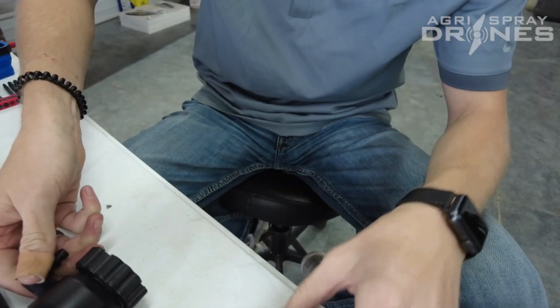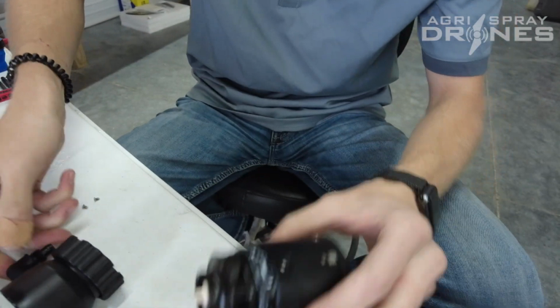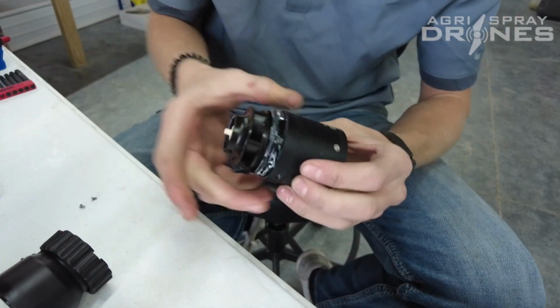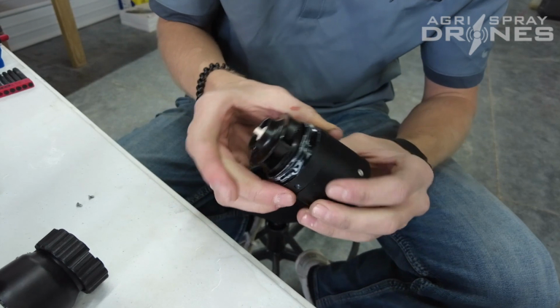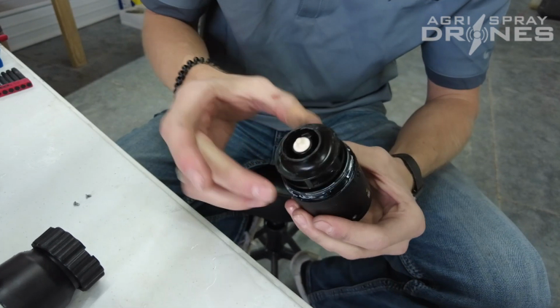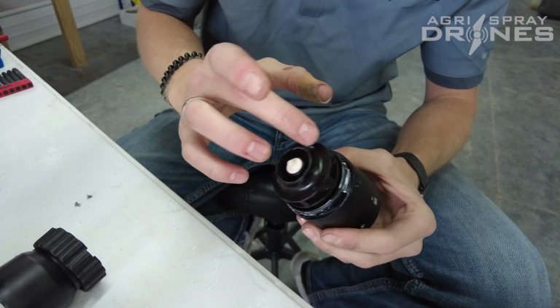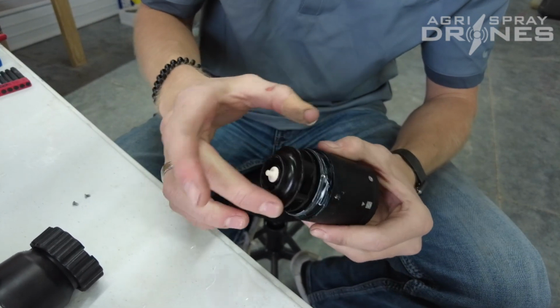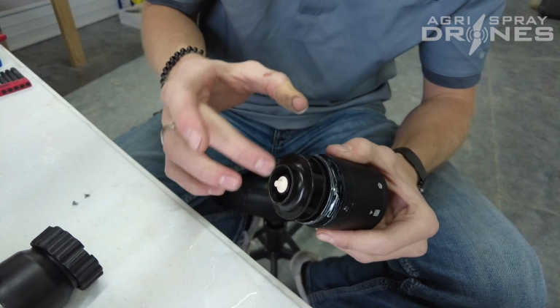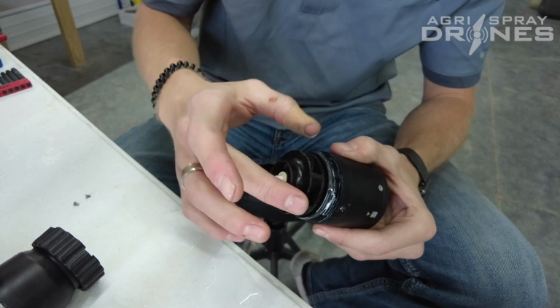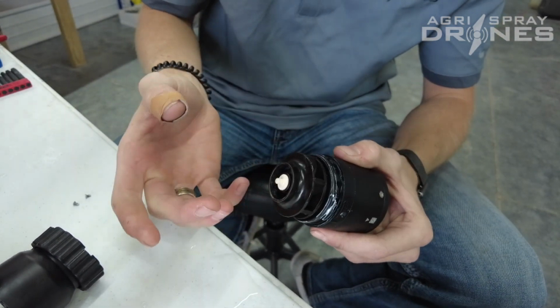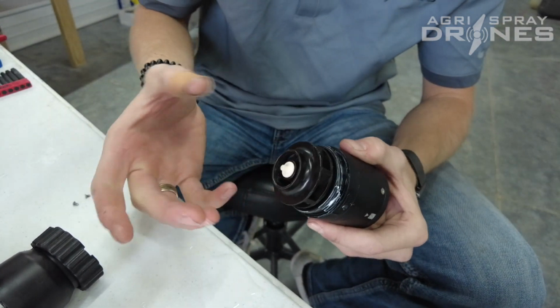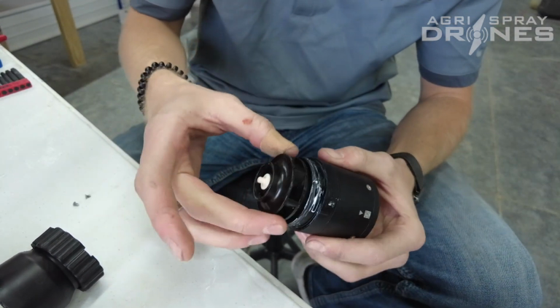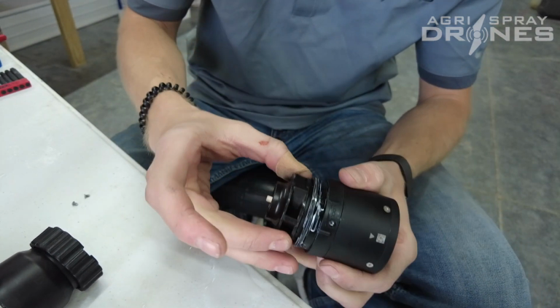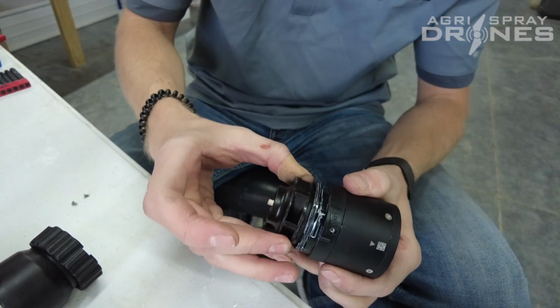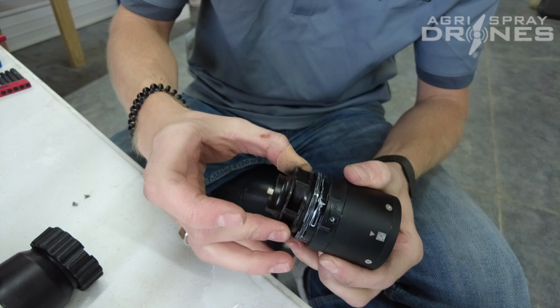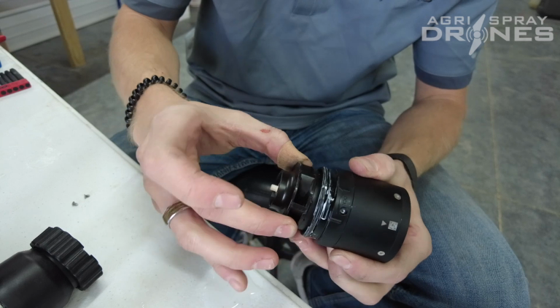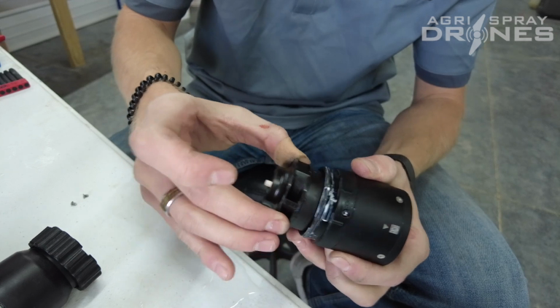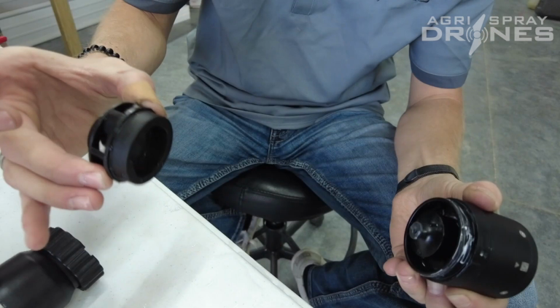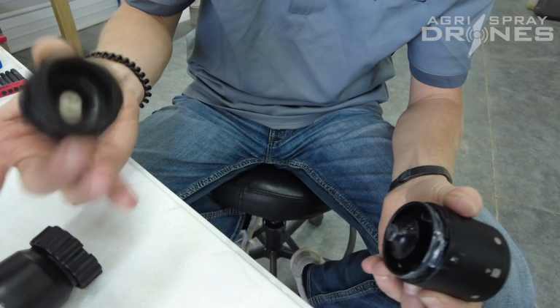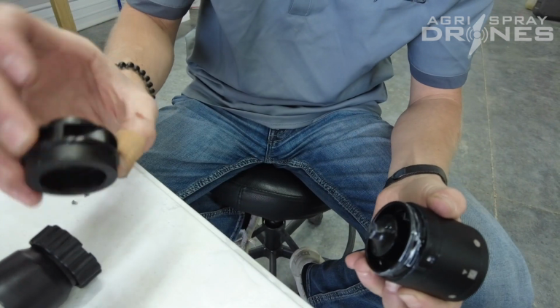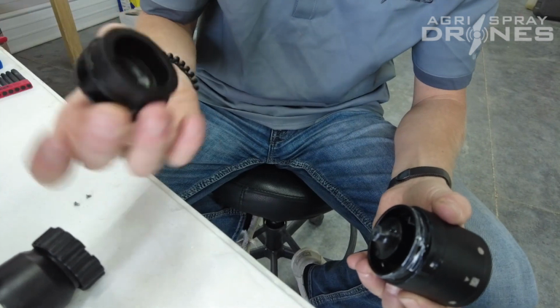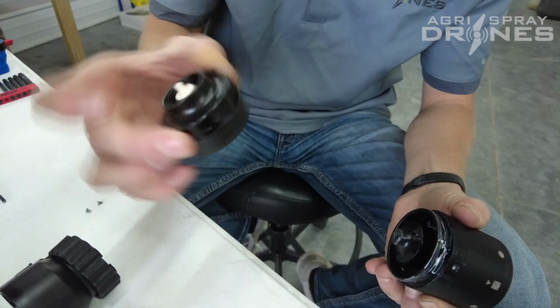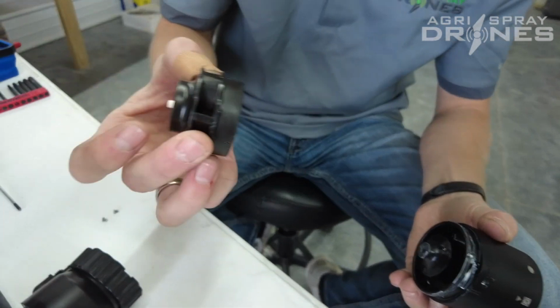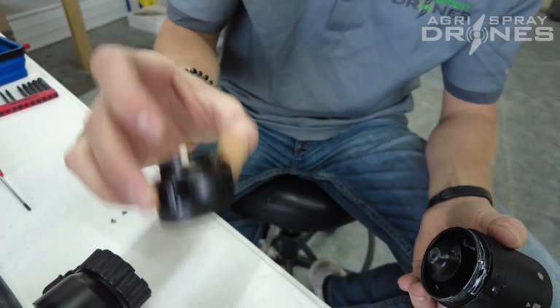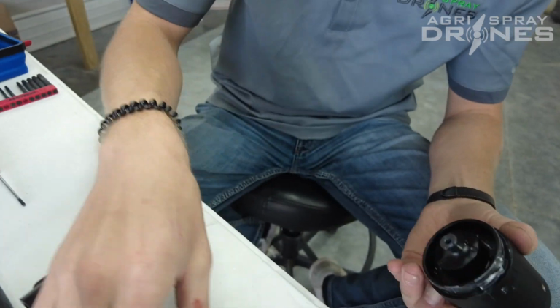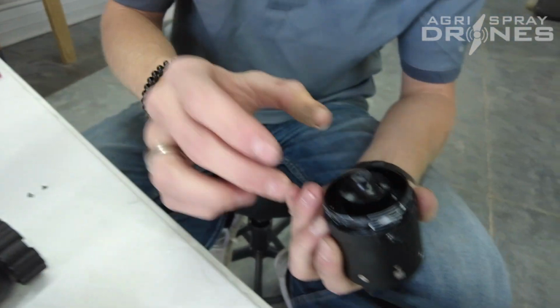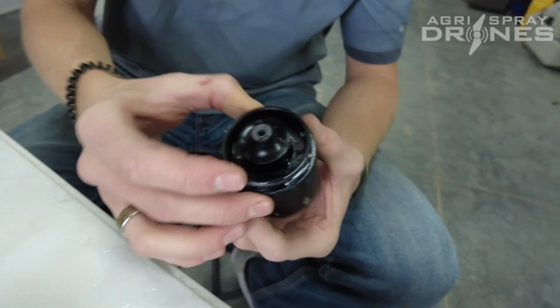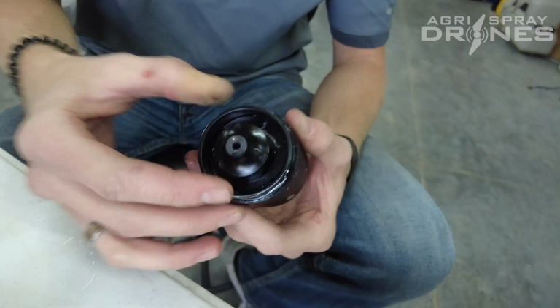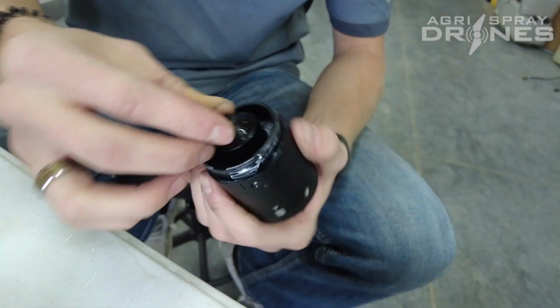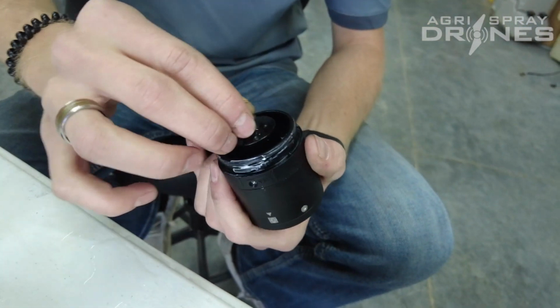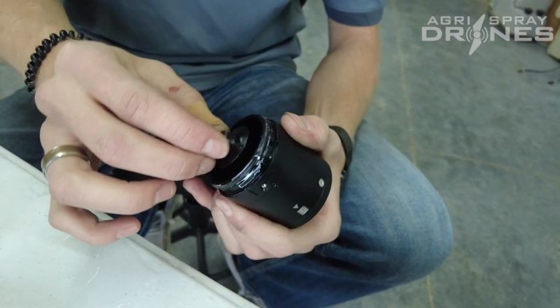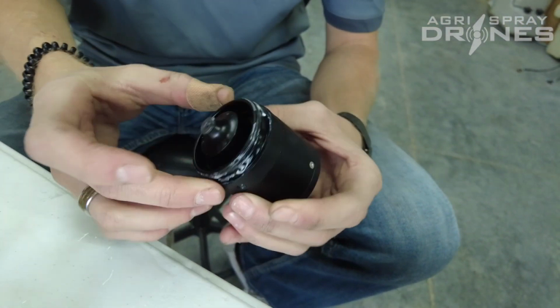Now we're going to move on to this portion of it. If for some reason the impeller breaks or something like that, it is magnetized — it just pulls right off like that, so you'll be able to replace that.